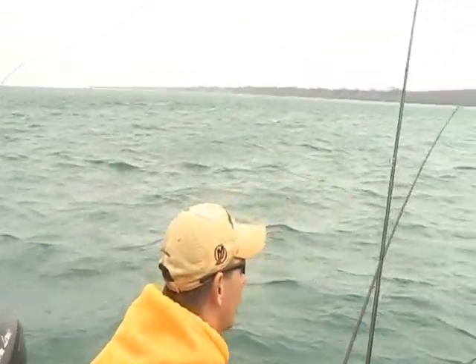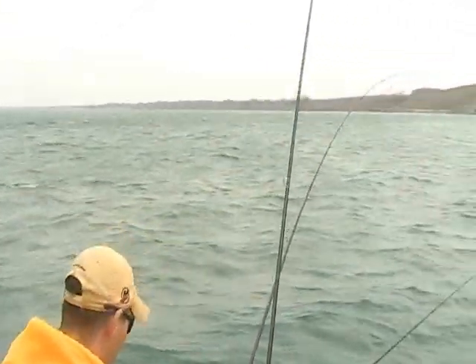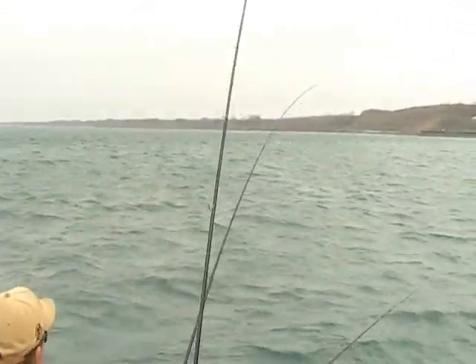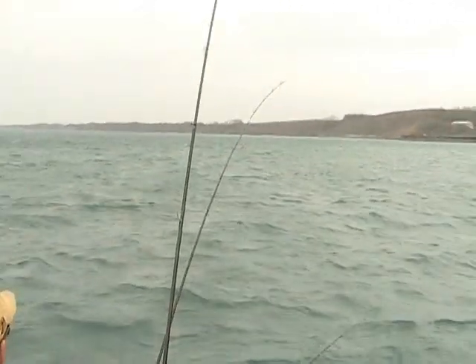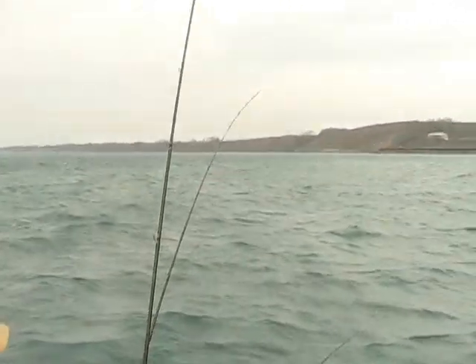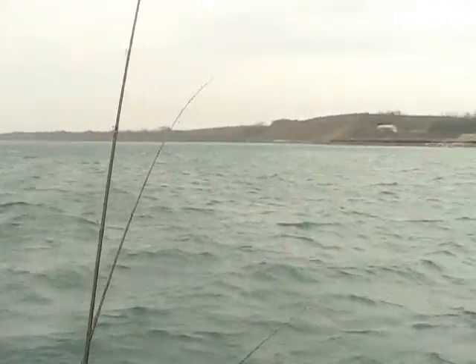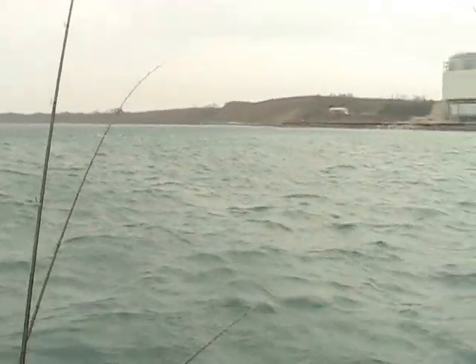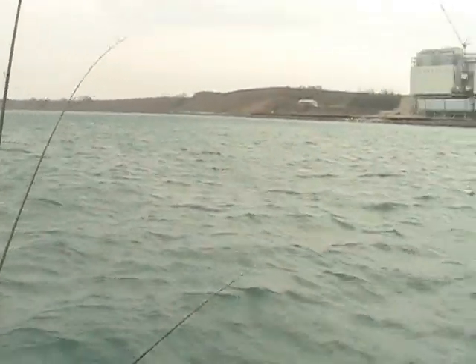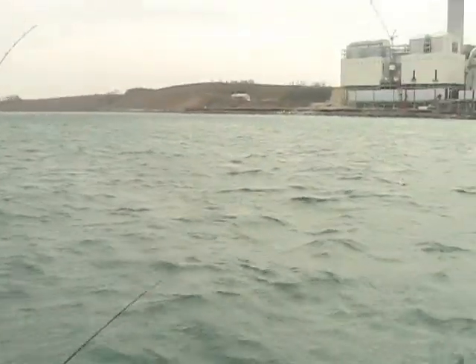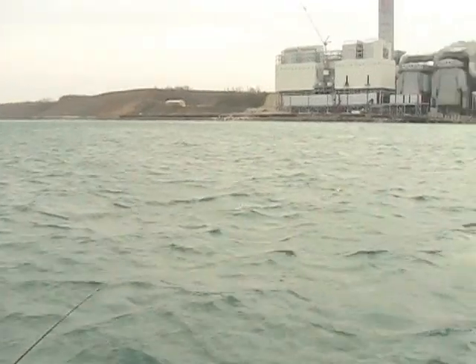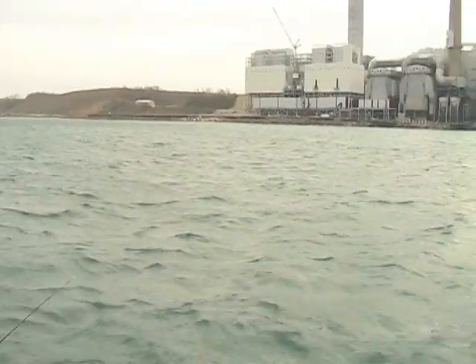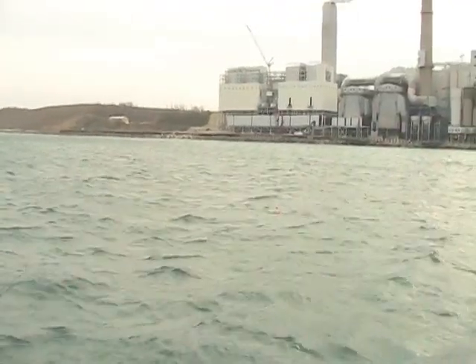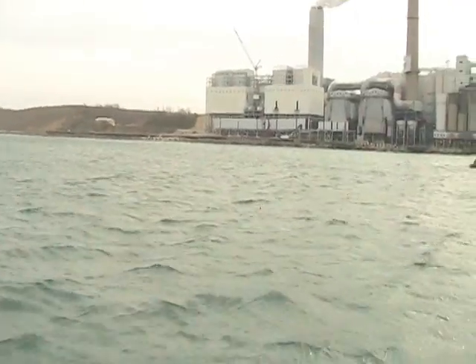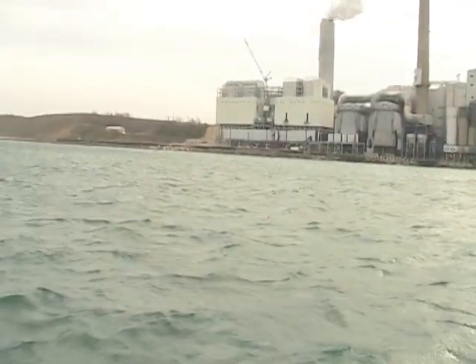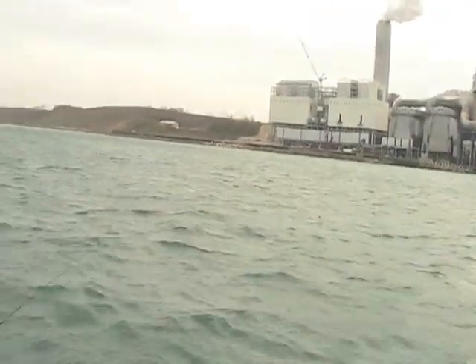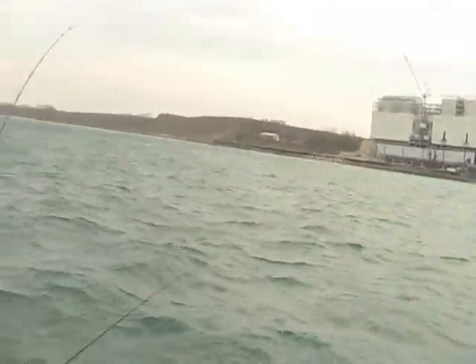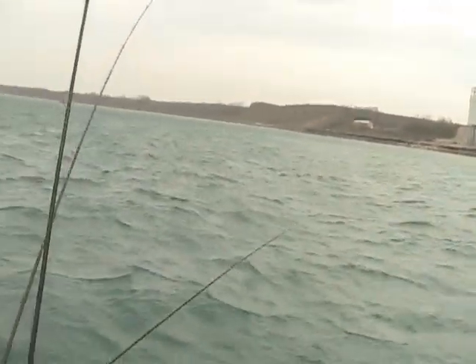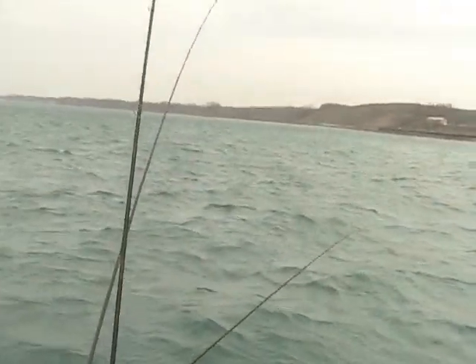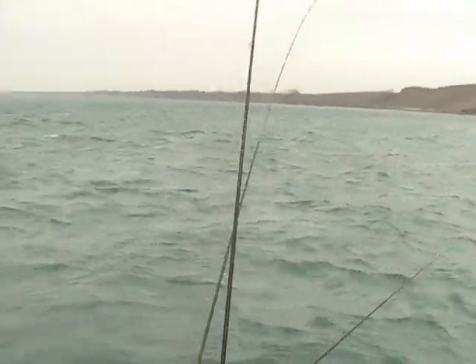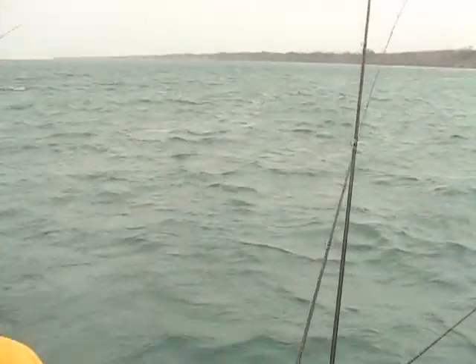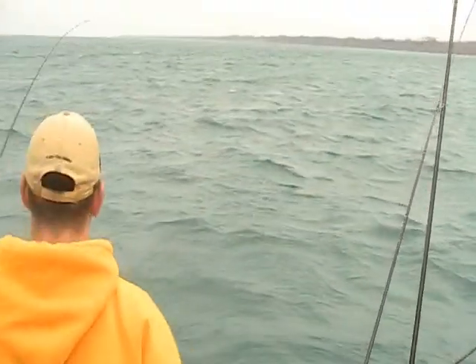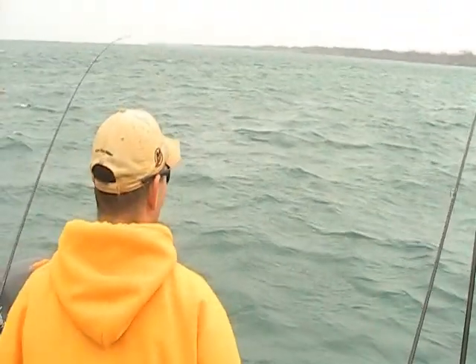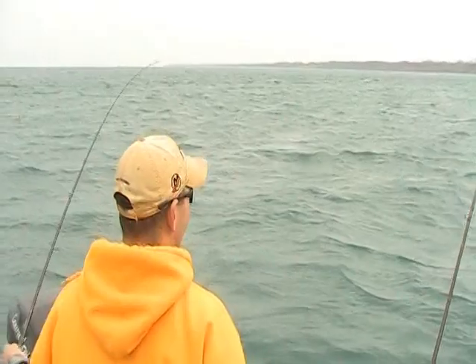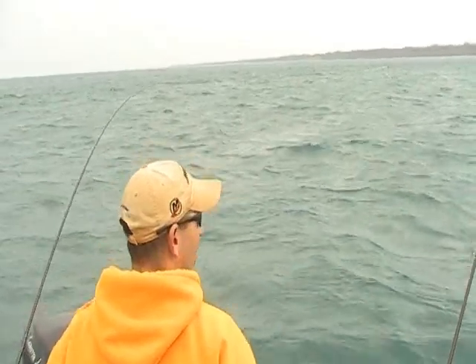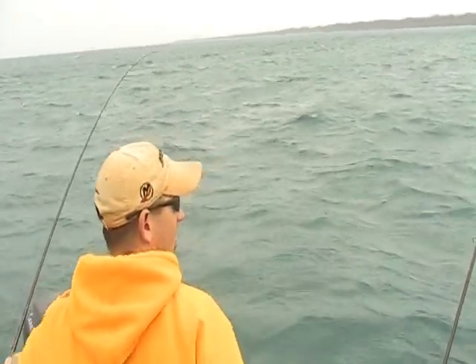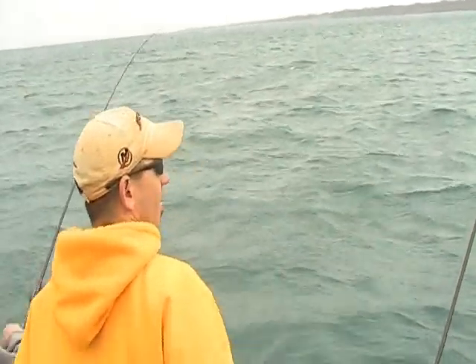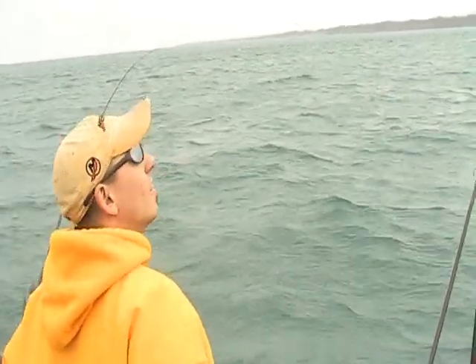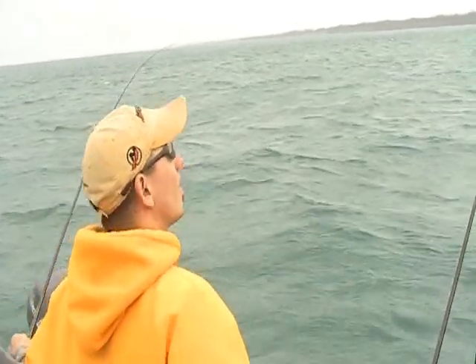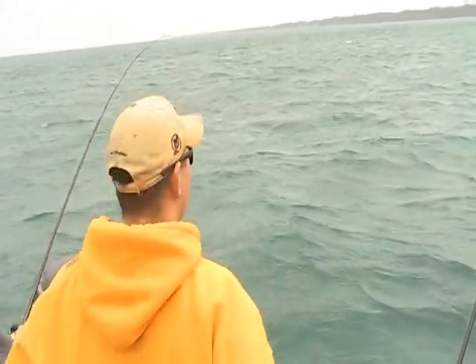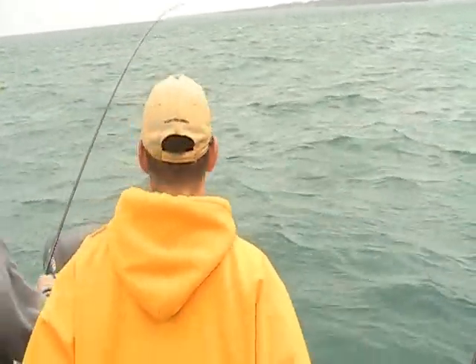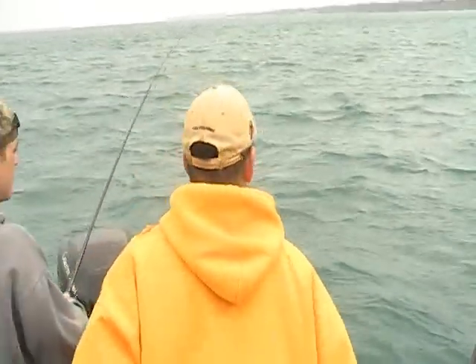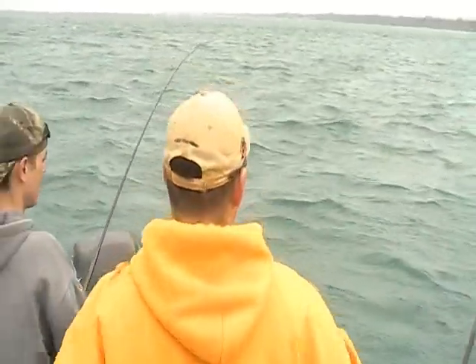We came down, hit a couple fish right over there, made a sharp turn right up in here, and this is the result so far. A couple quick turns — good navigation.